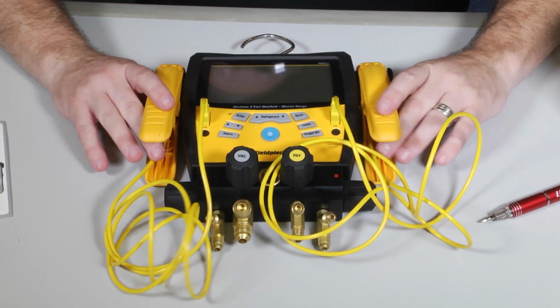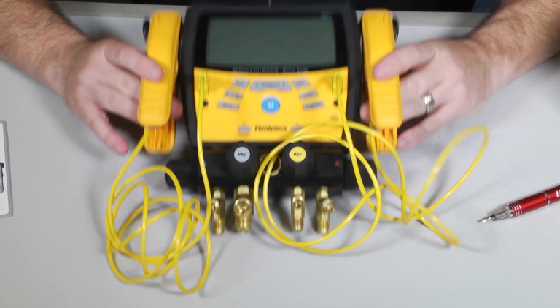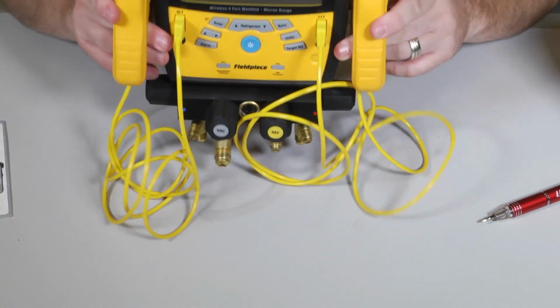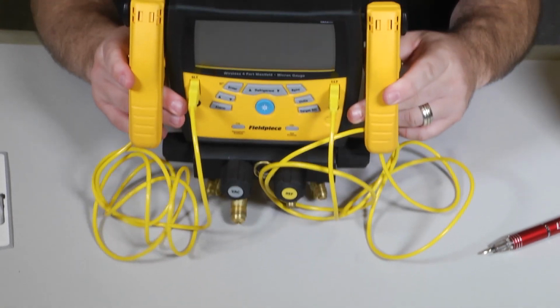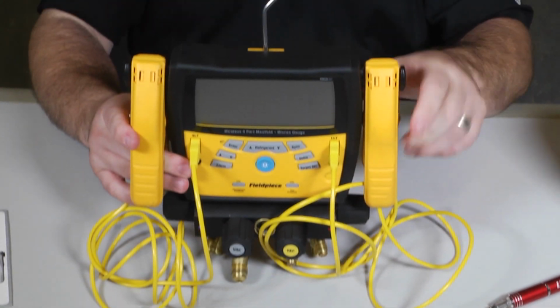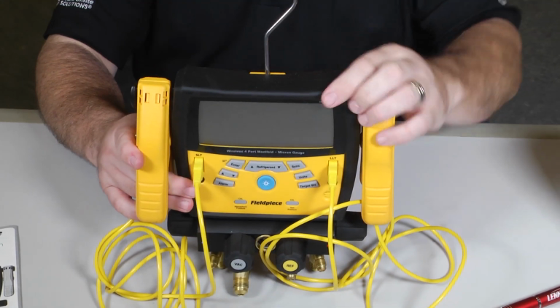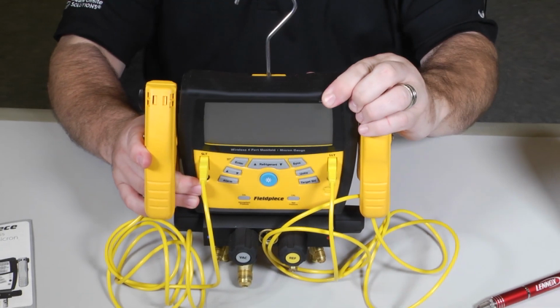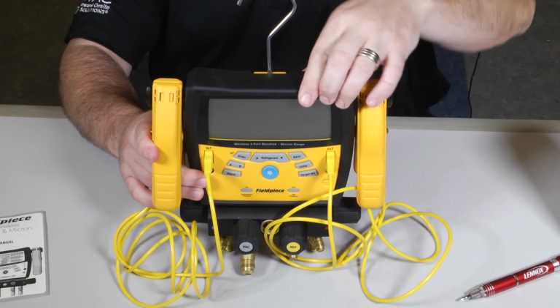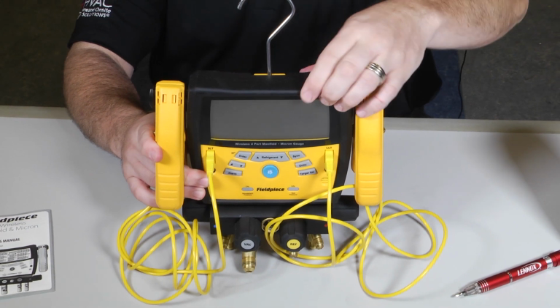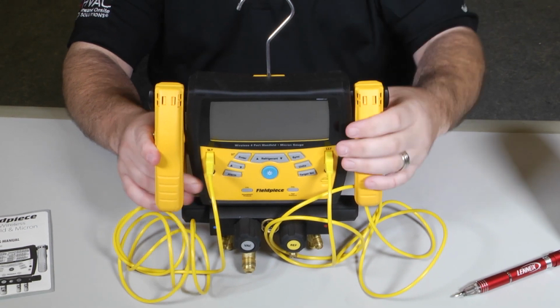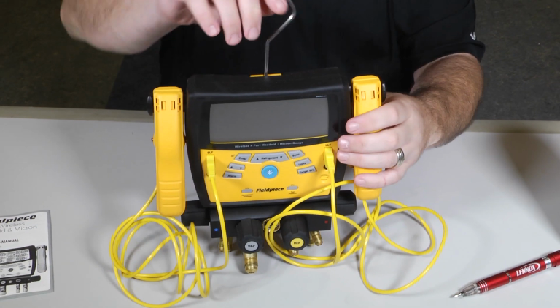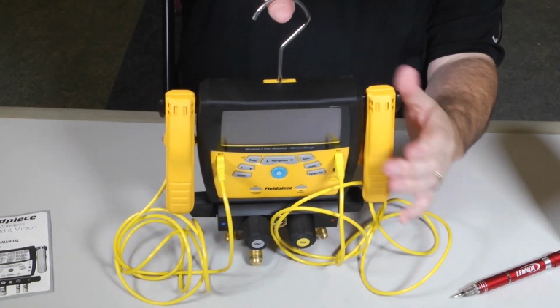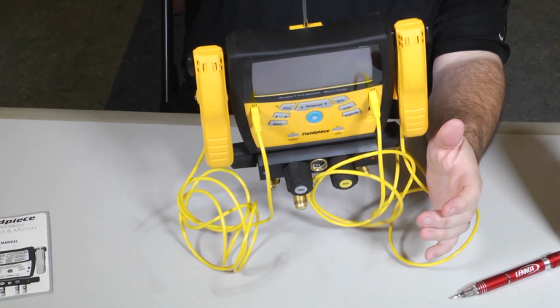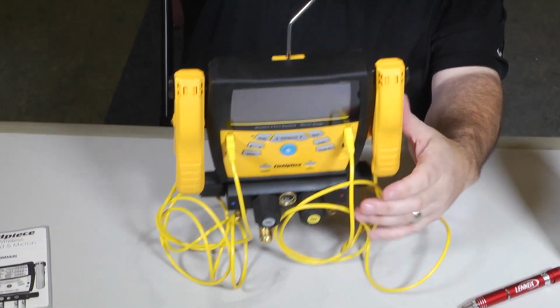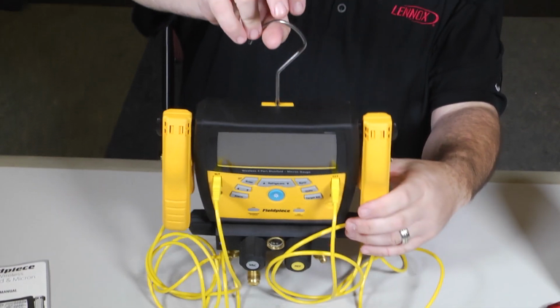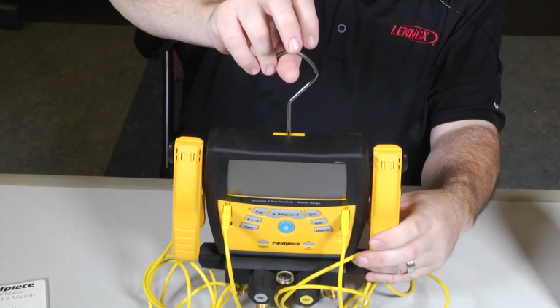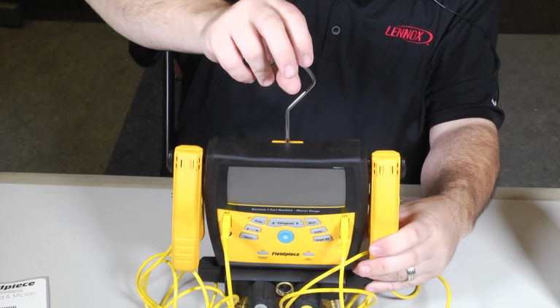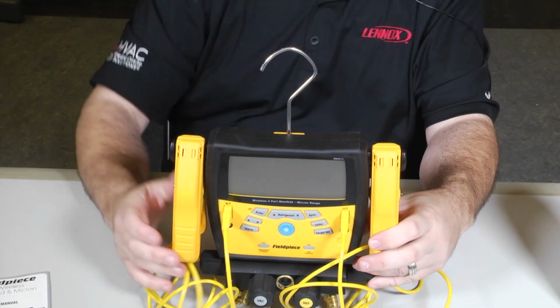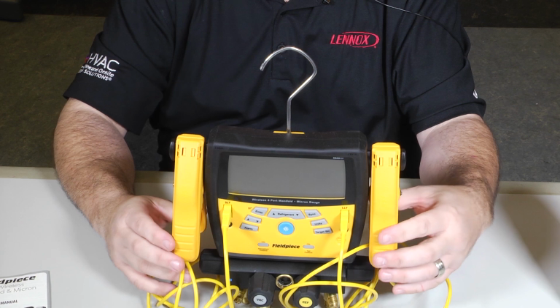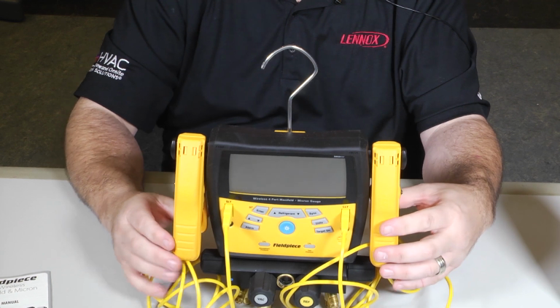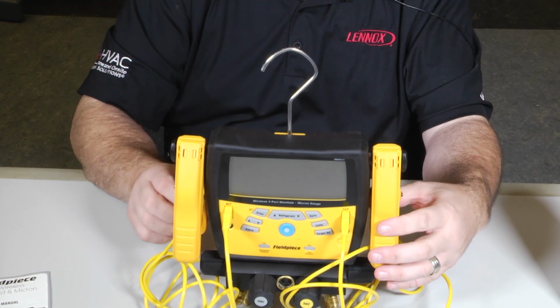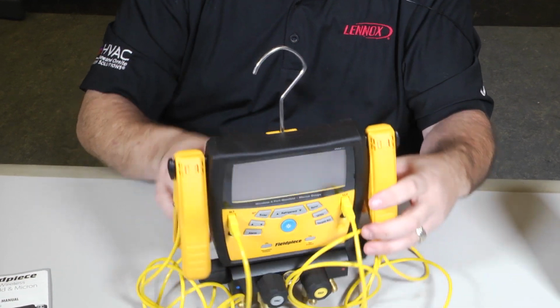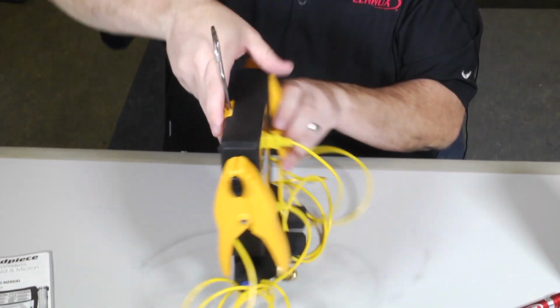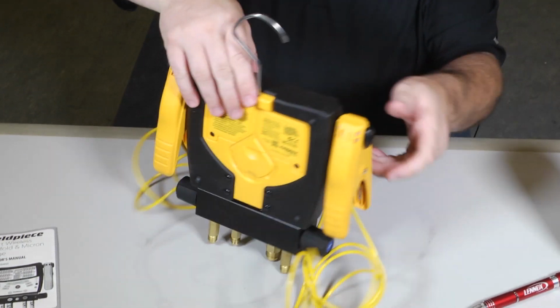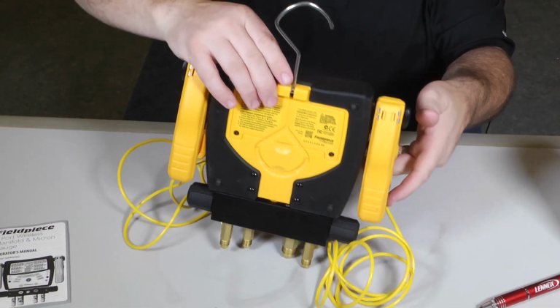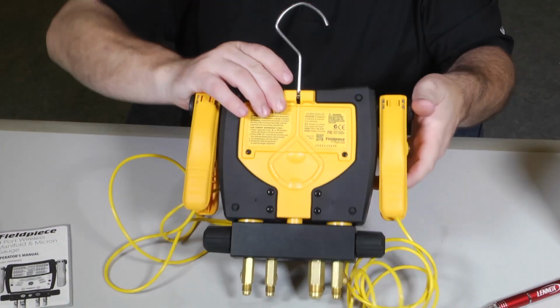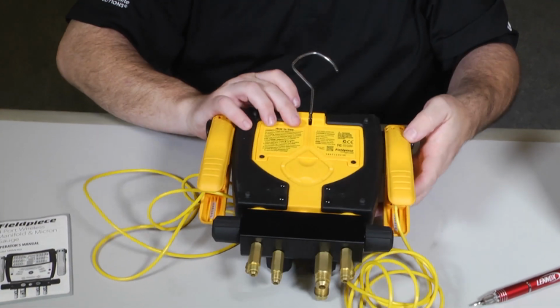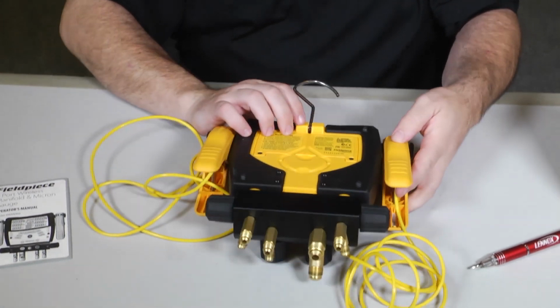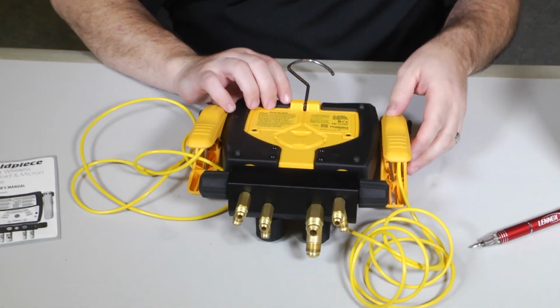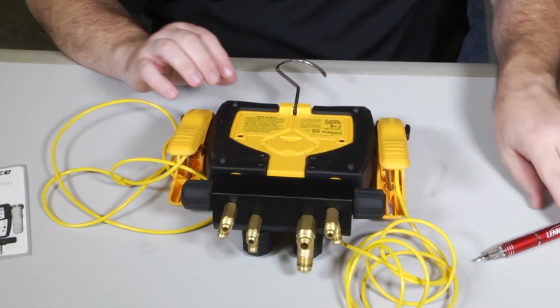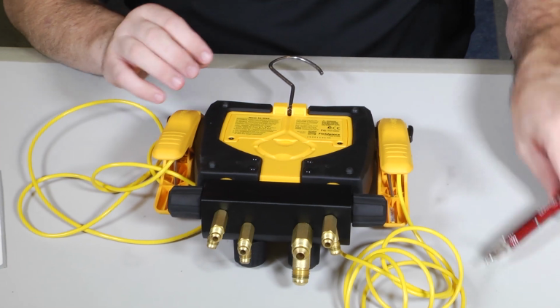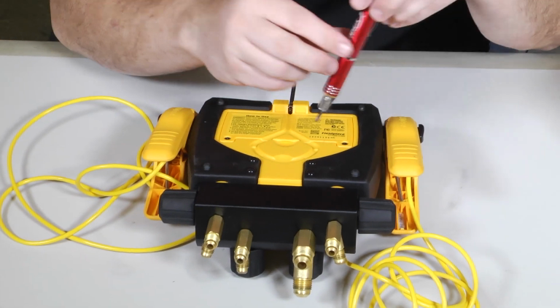A couple of the things I like about it: it's nice, firm, and strong. It's got a nice rubber case and a hook to hang your S-MAN from while you're doing service work. It does require six AA batteries and those can be accessed right here at the back.